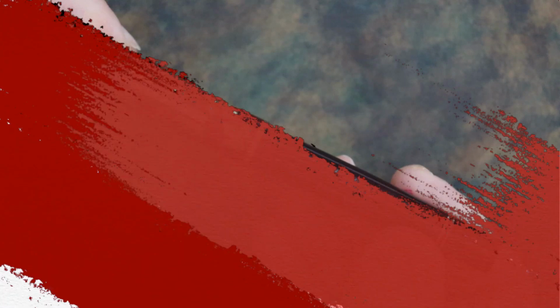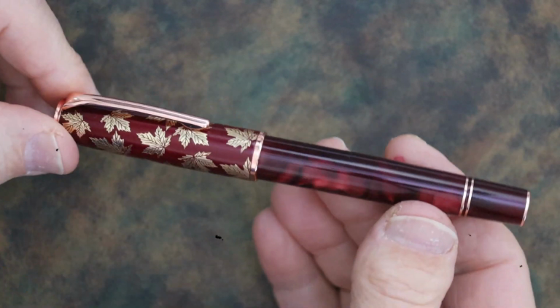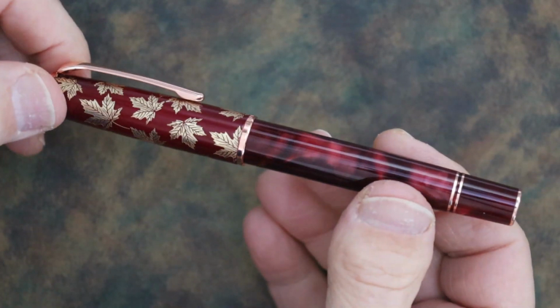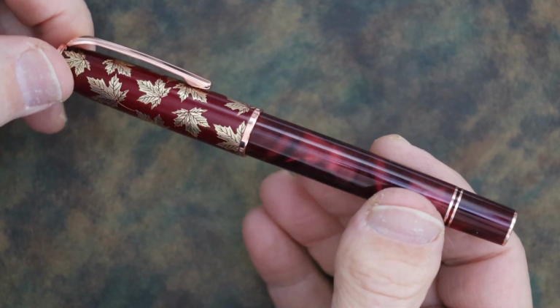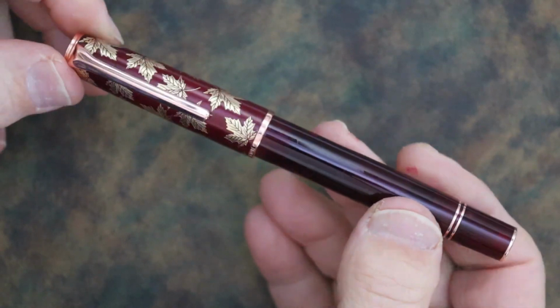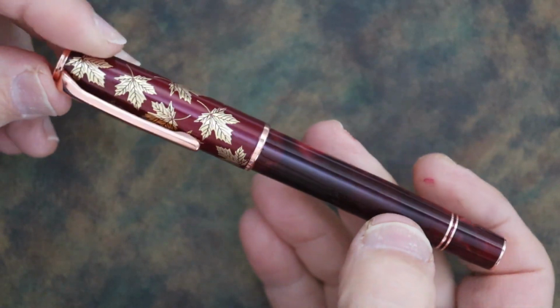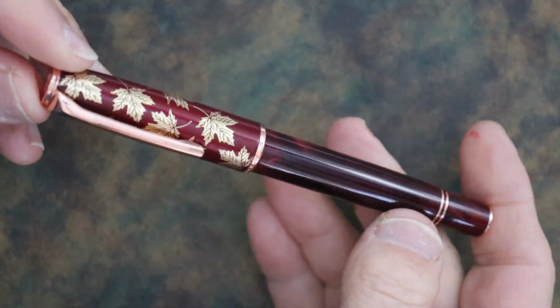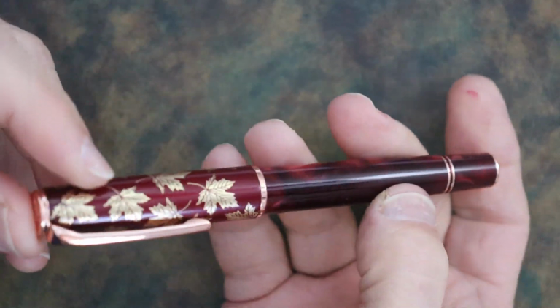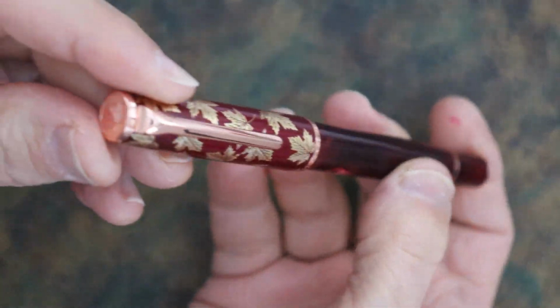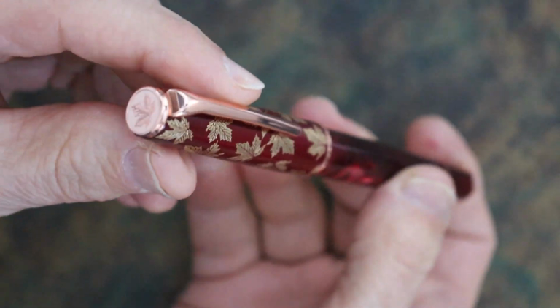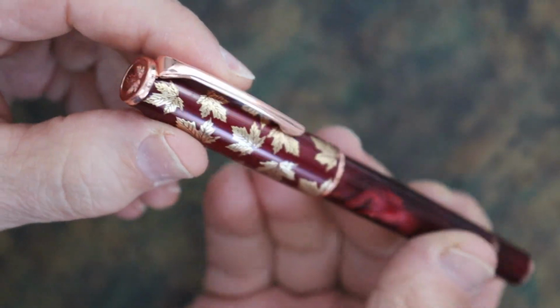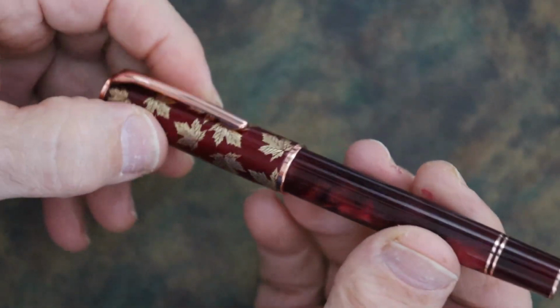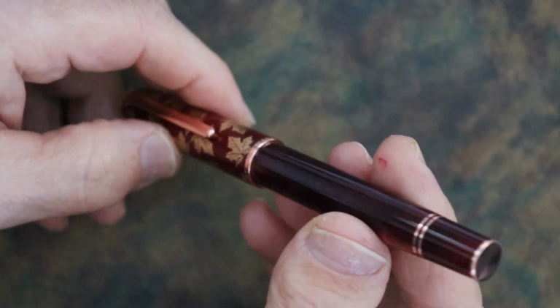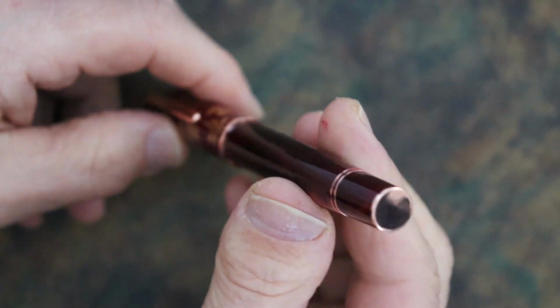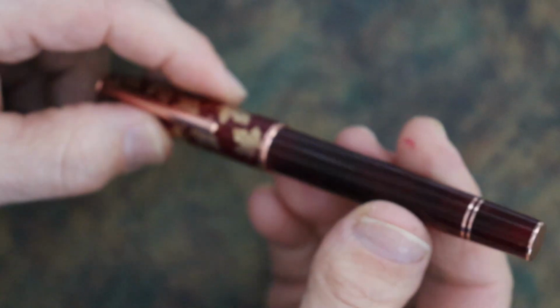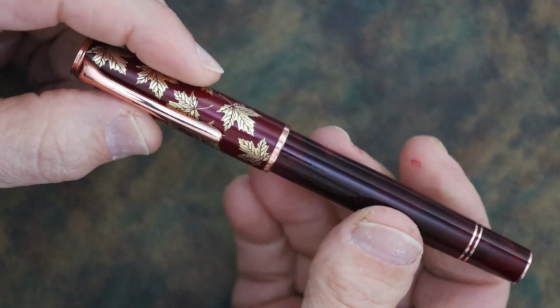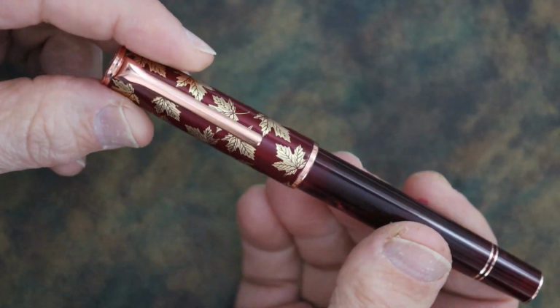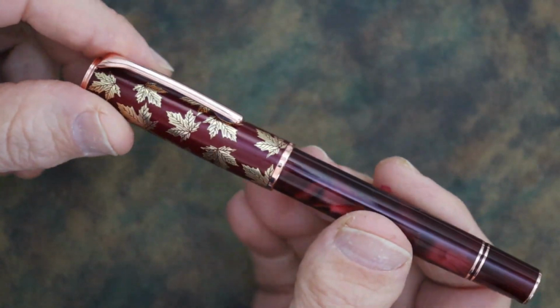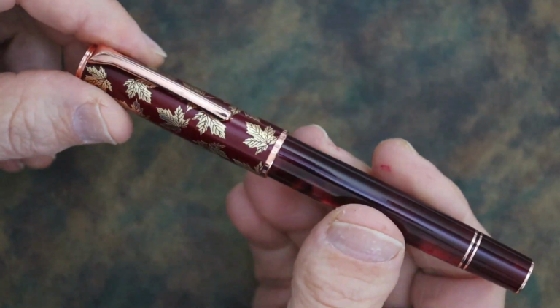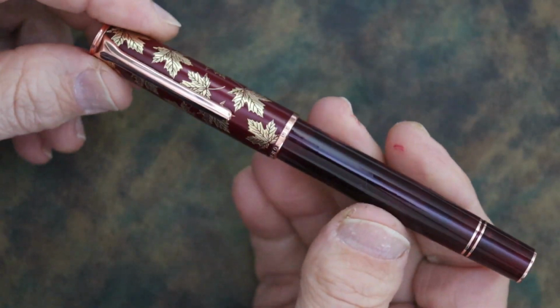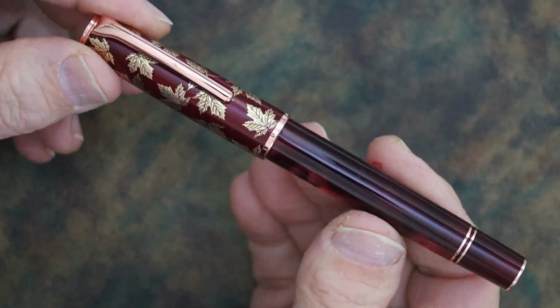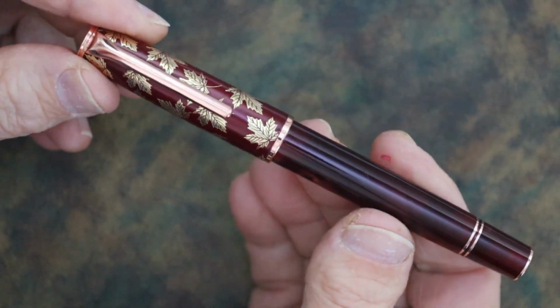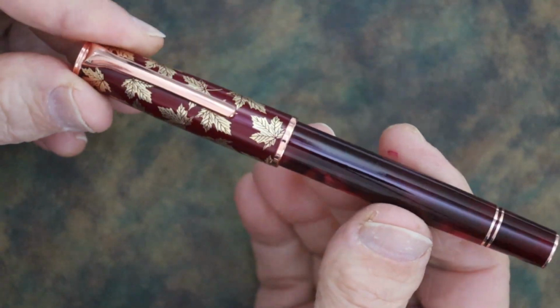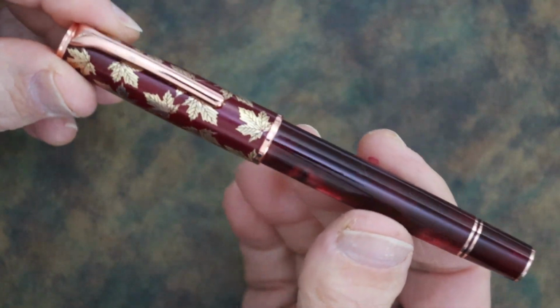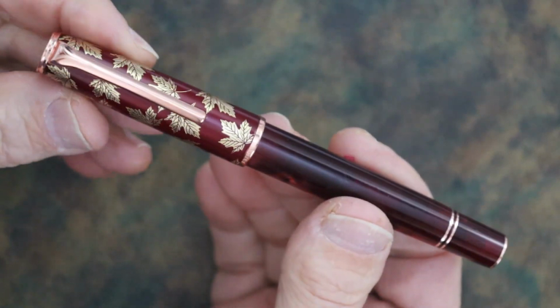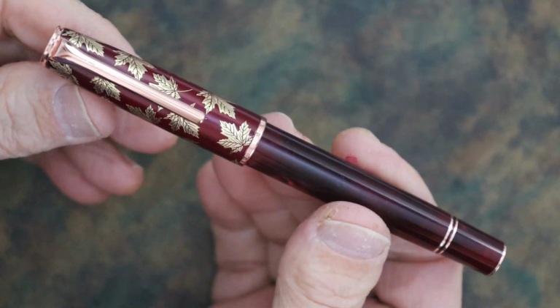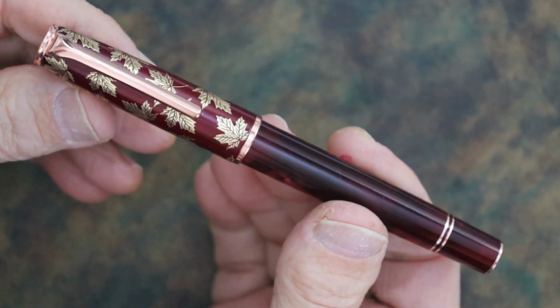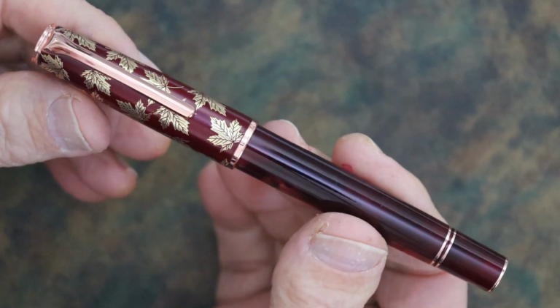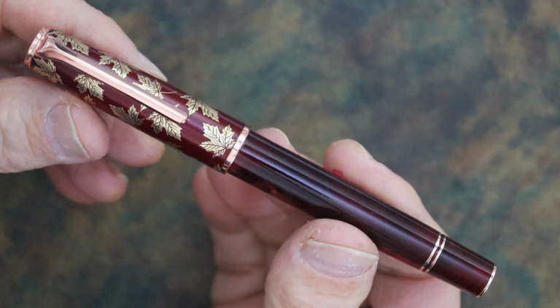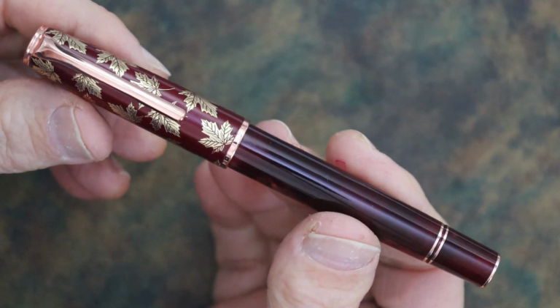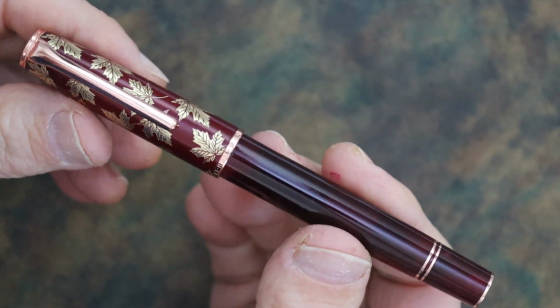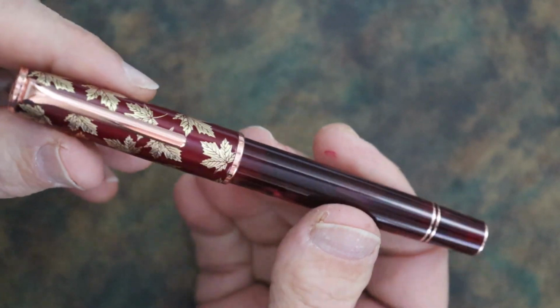Hello and welcome to the Pen Man. Today we are going to be looking at this really nice looking writing pen. This is the Hongdeon N8, Nancy 8.